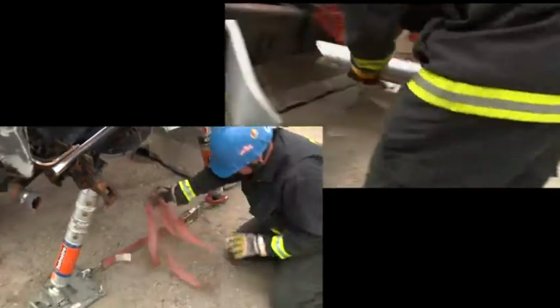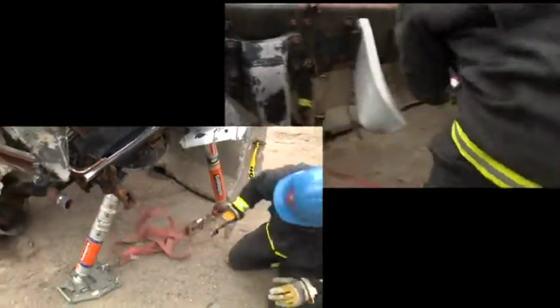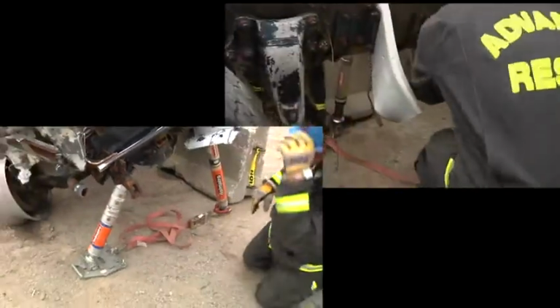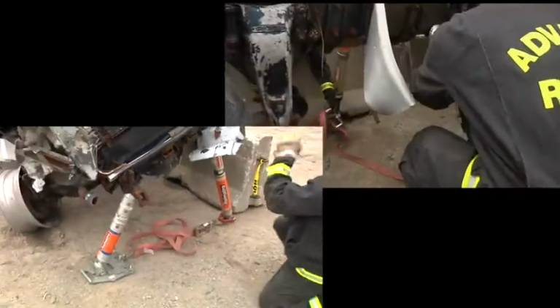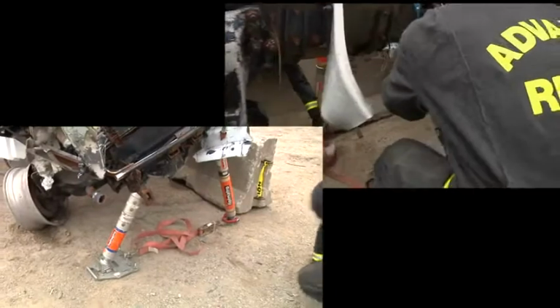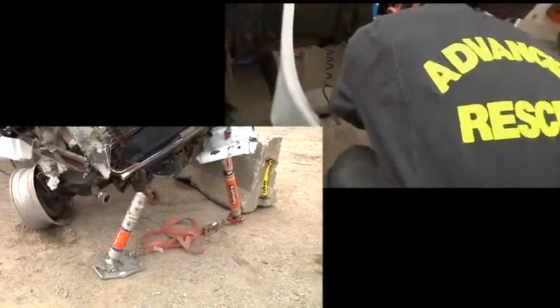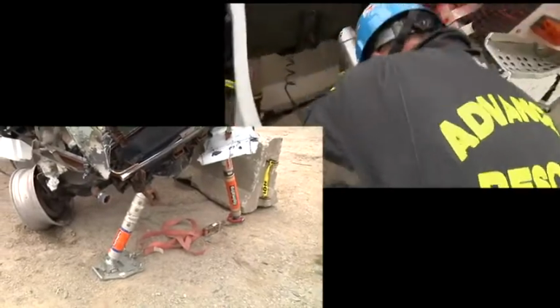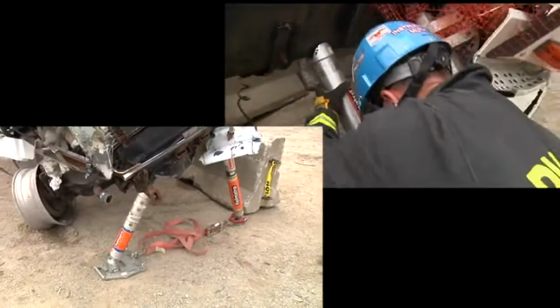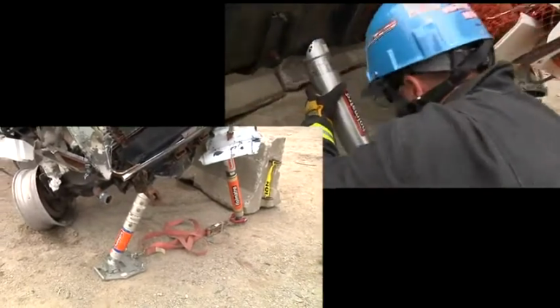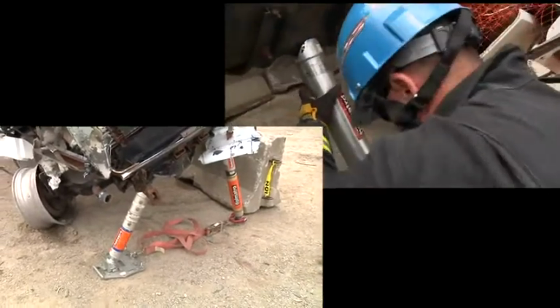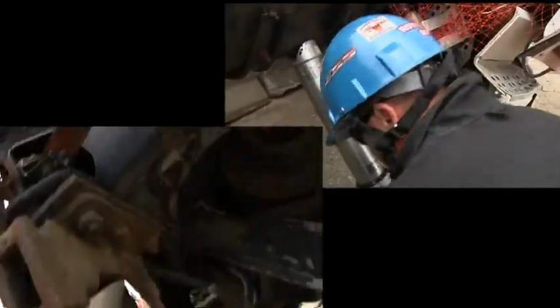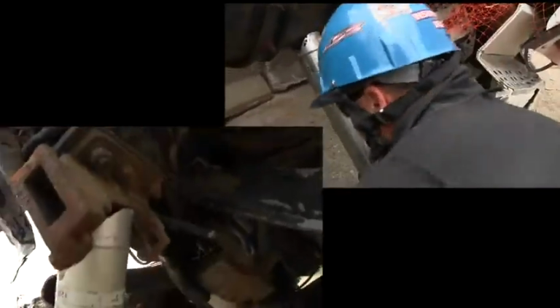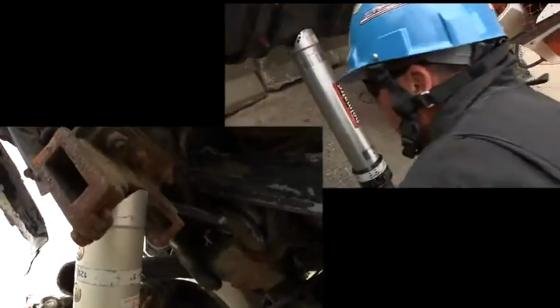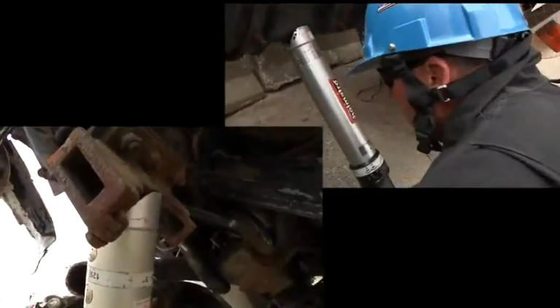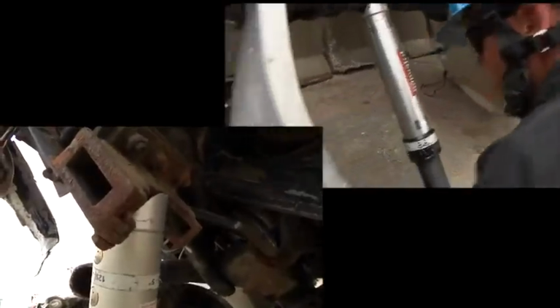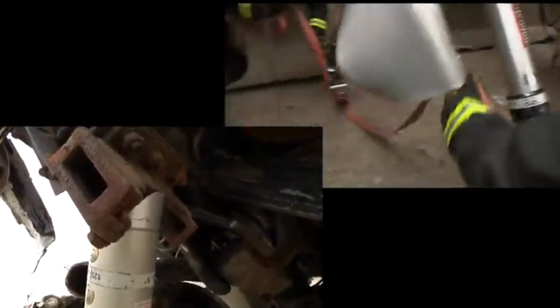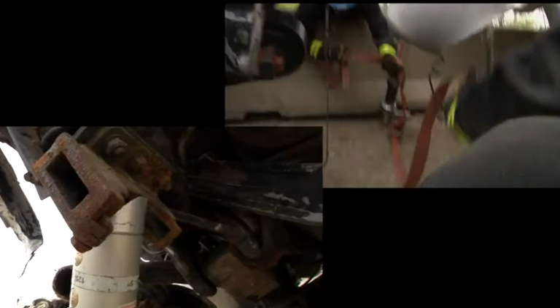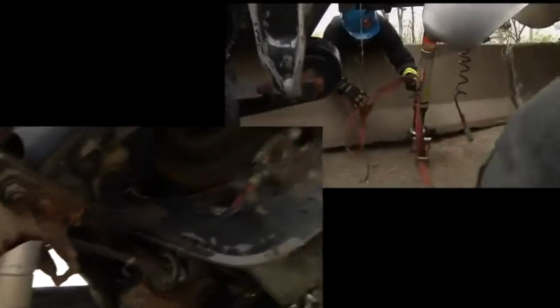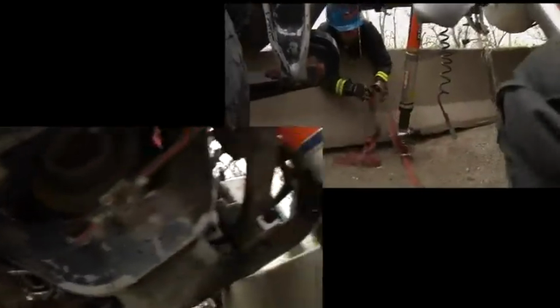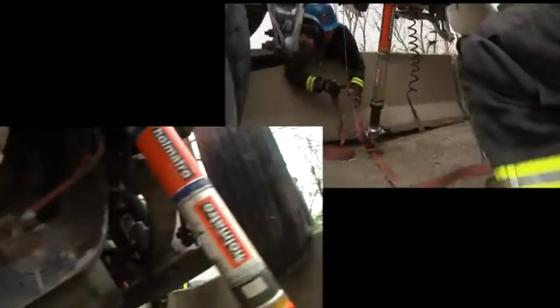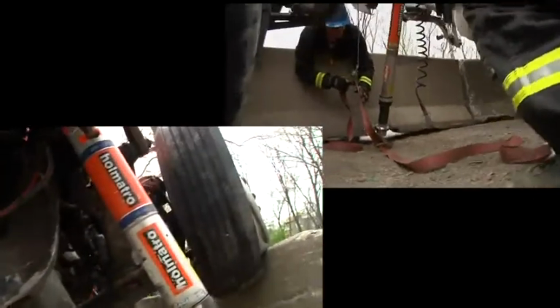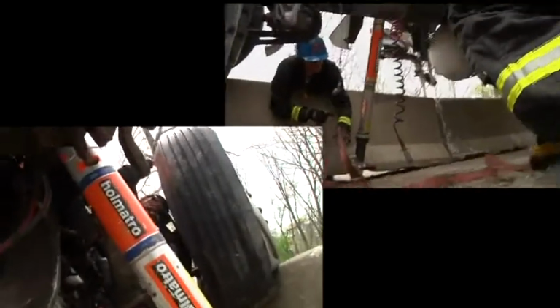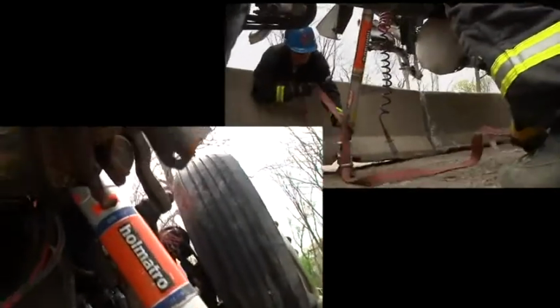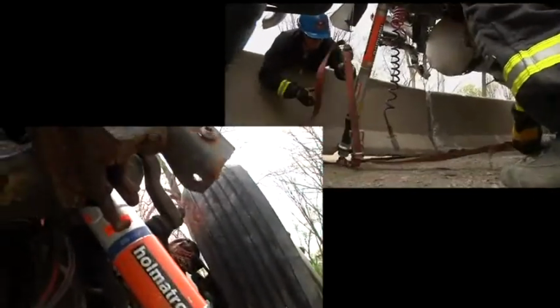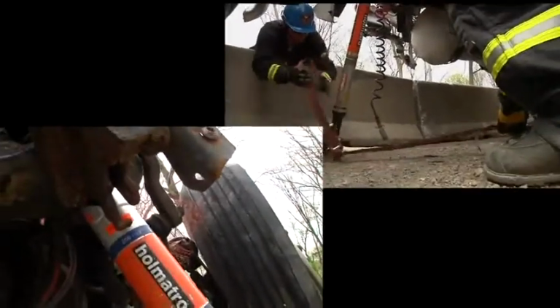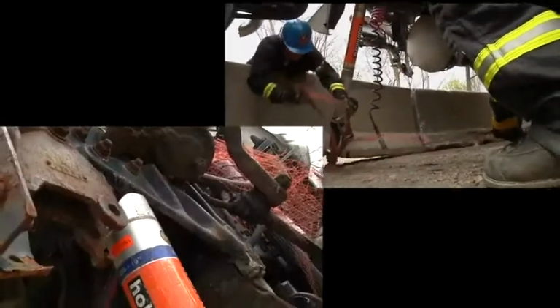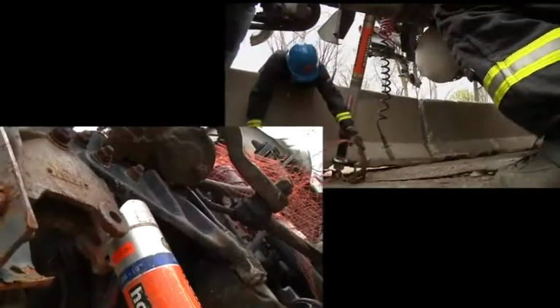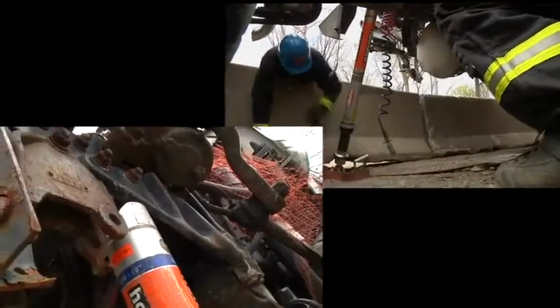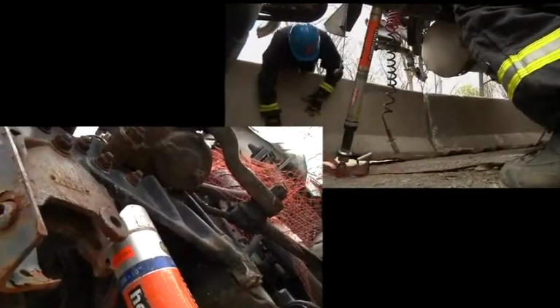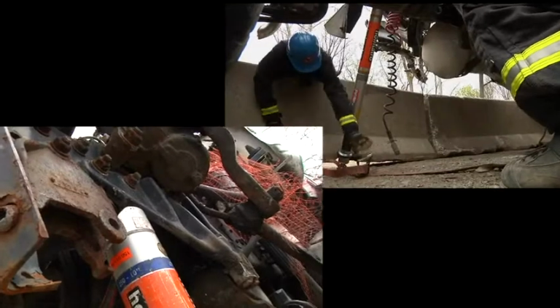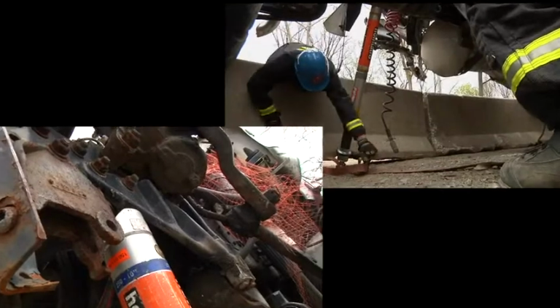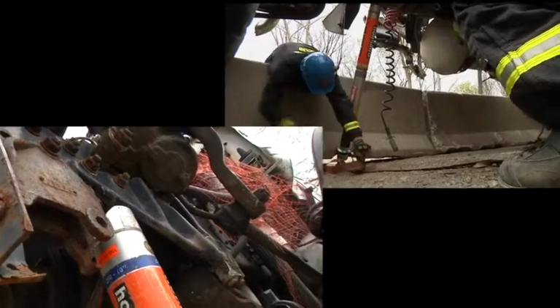Each of the struts will be tied together with a ratchet strap at the base. The critical element is we're going to make good, positive contact with the top of the strut to the truck's front.